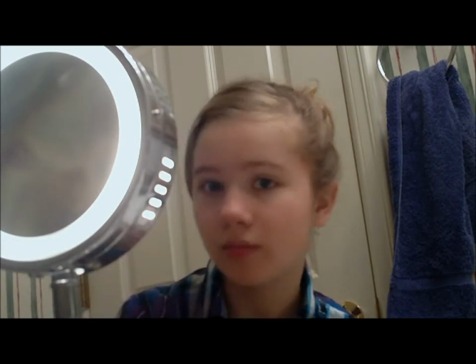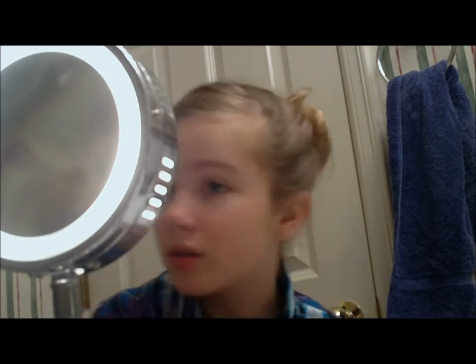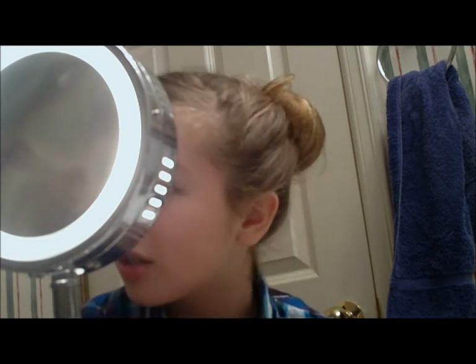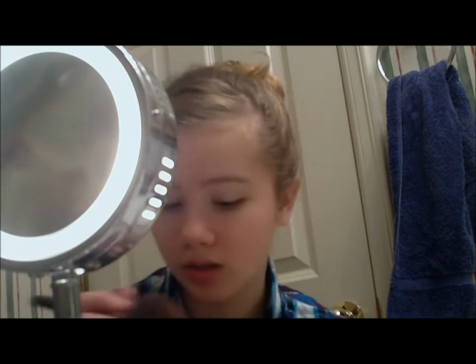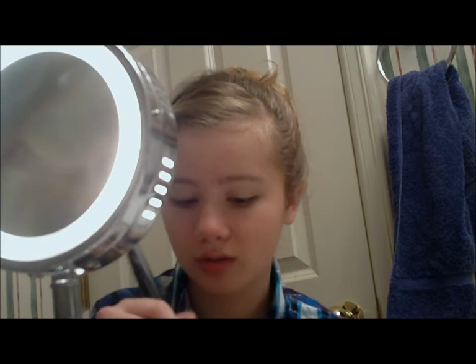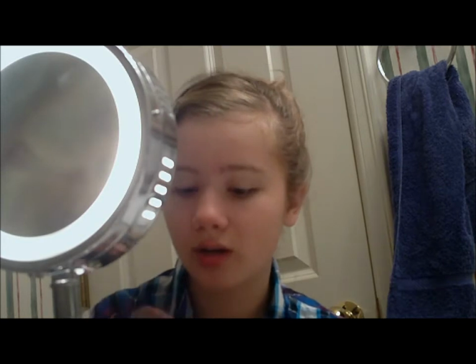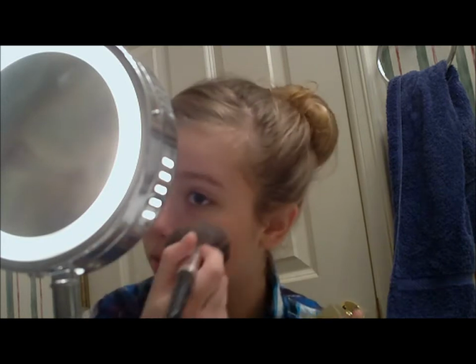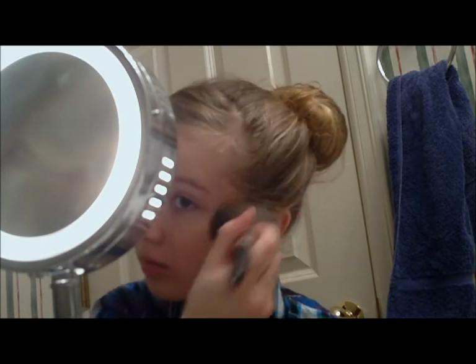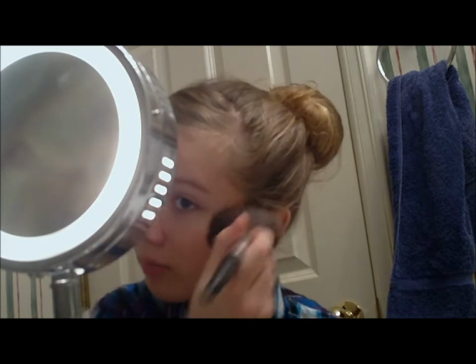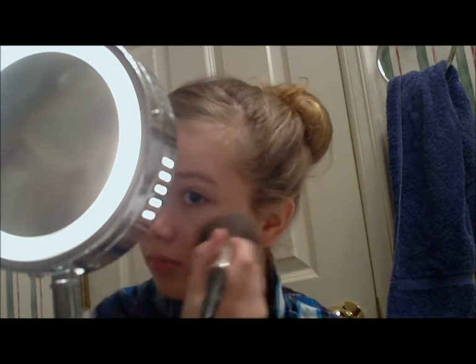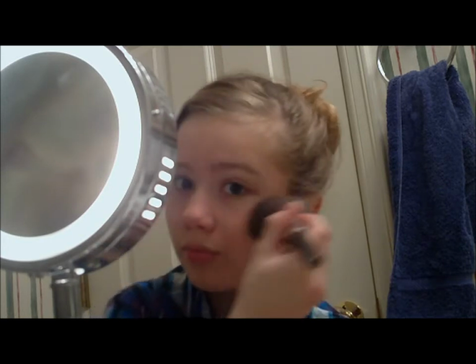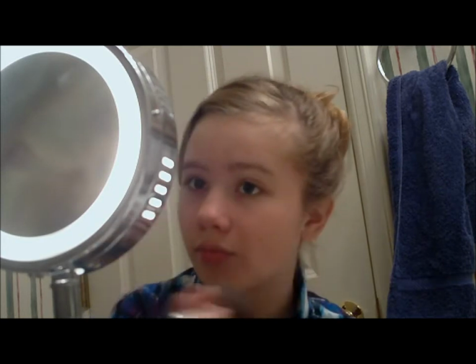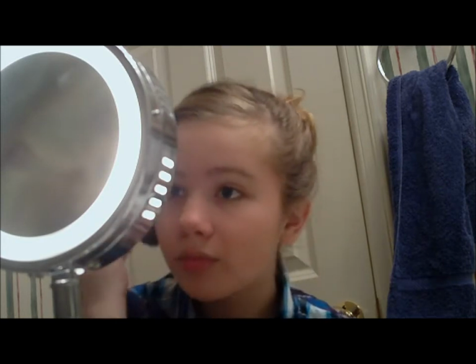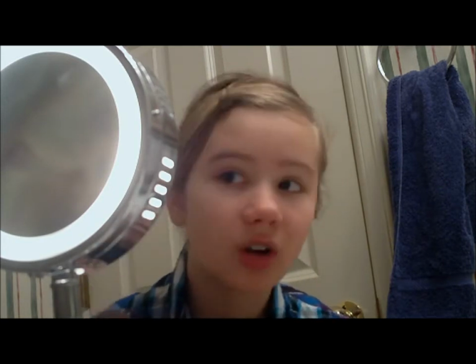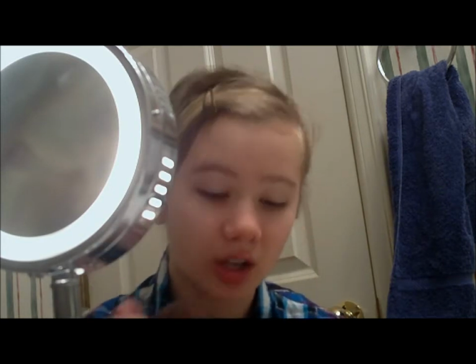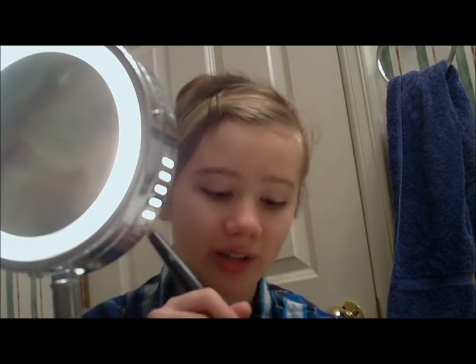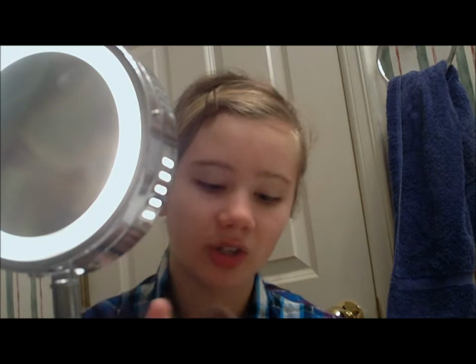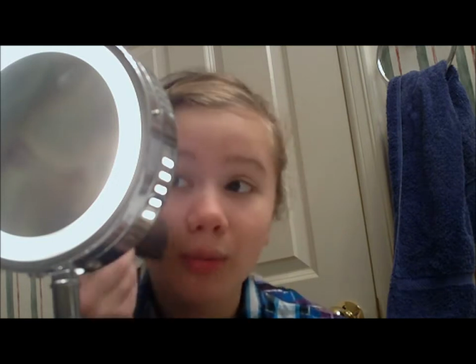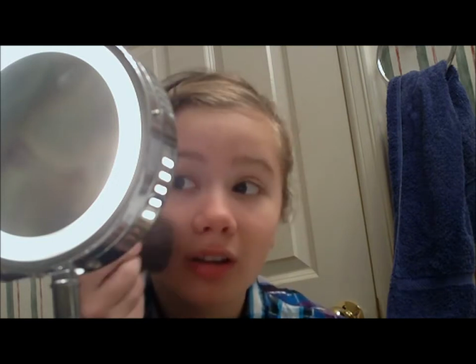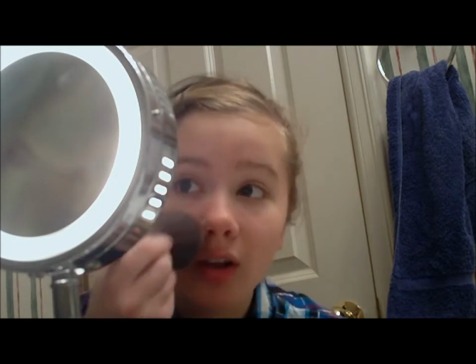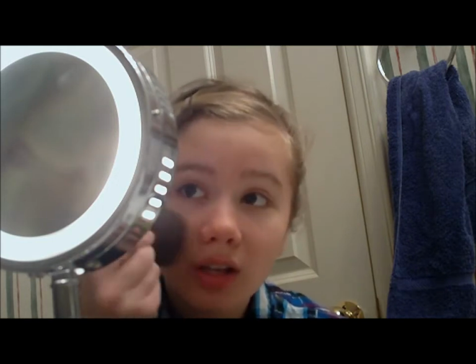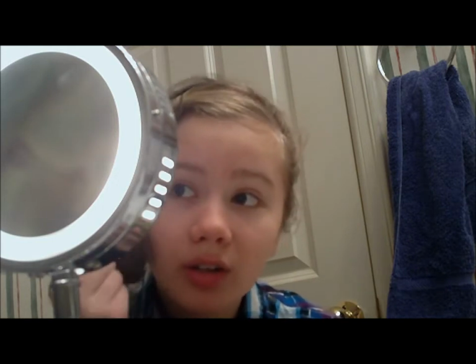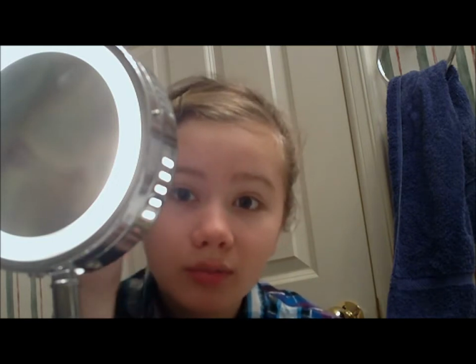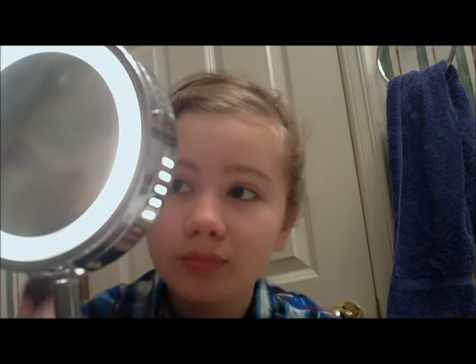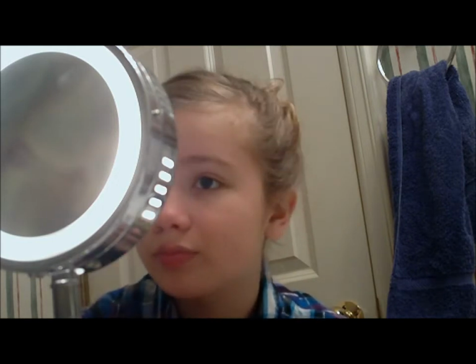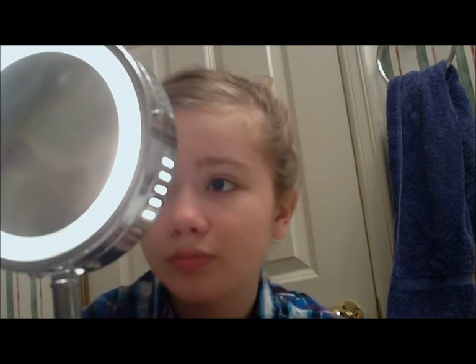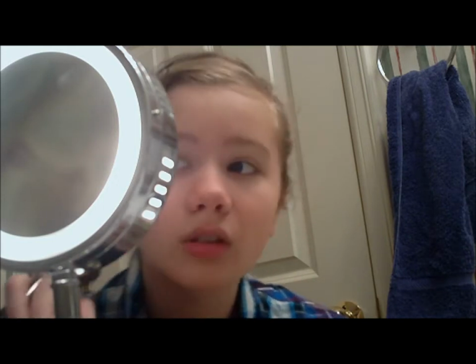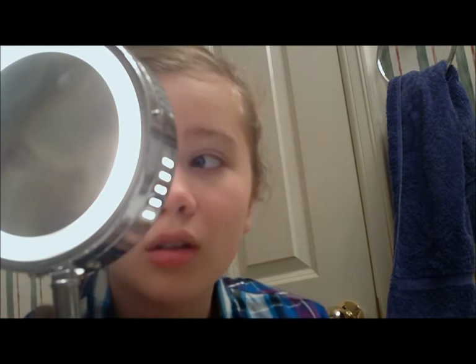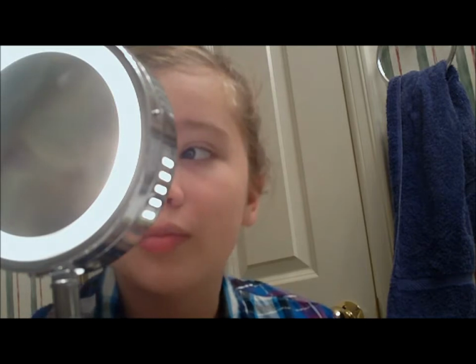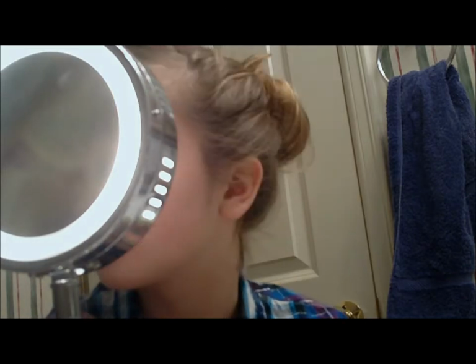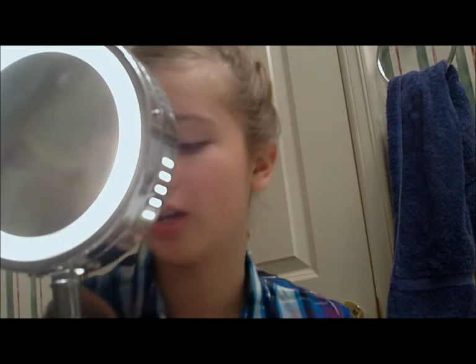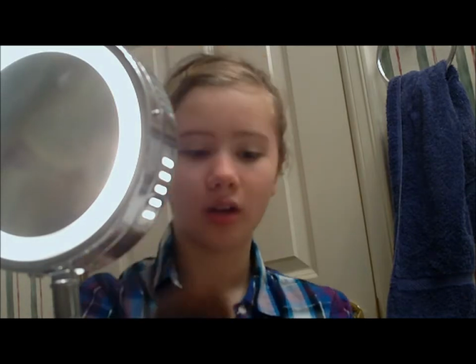I'm just going to put that on and run it all over the cheekbones. Okay, so that's evenly spread out. I like to make sure that I'm completely even. Yeah, that looks about right.